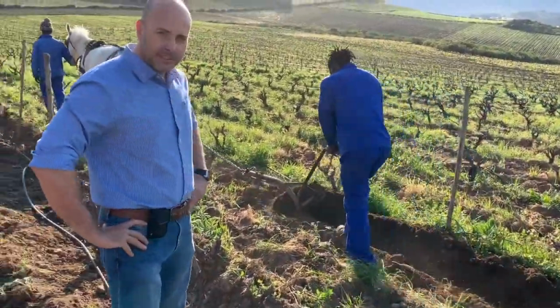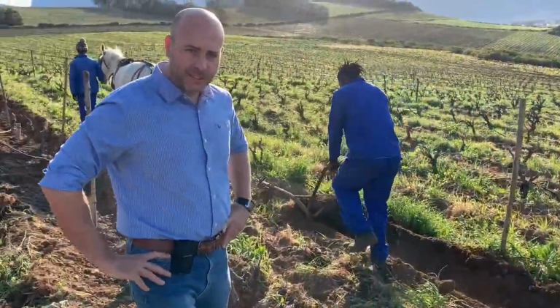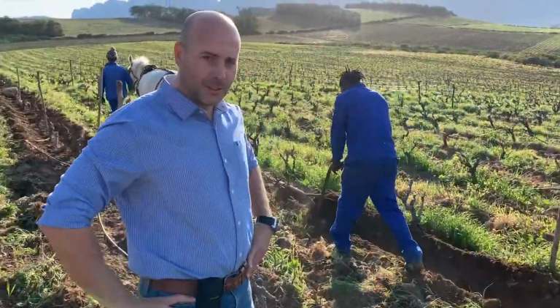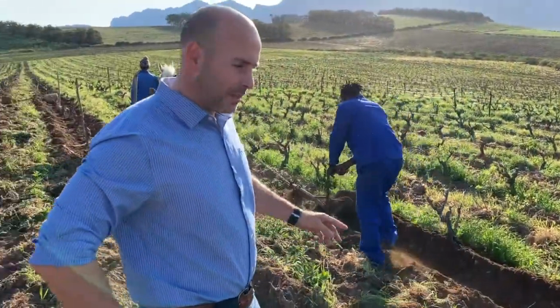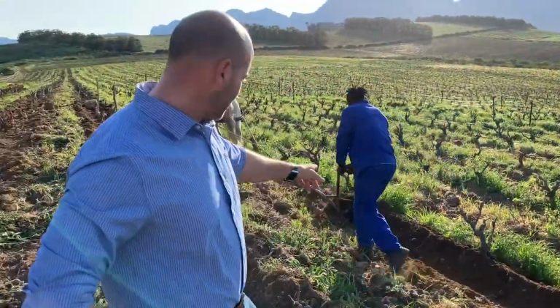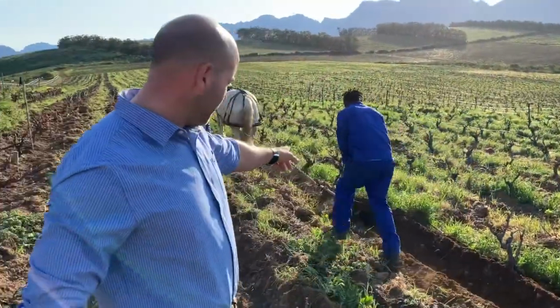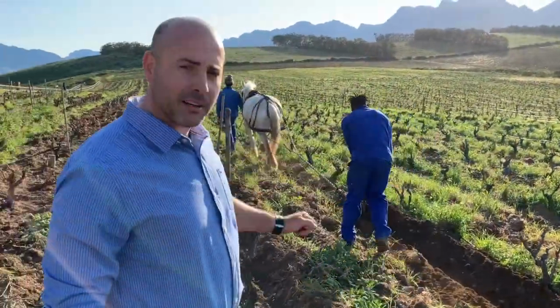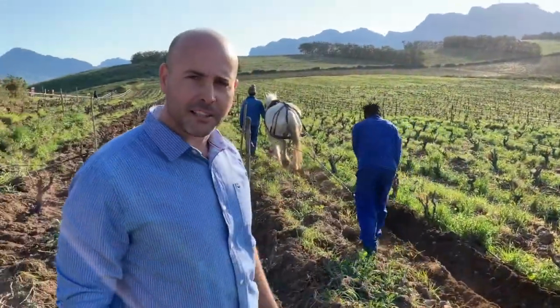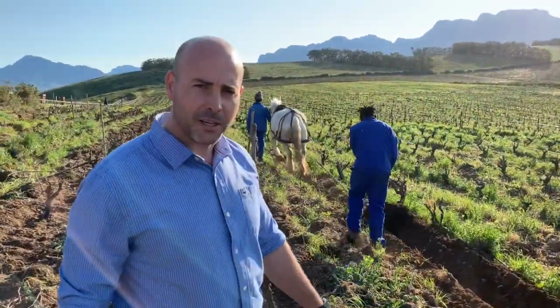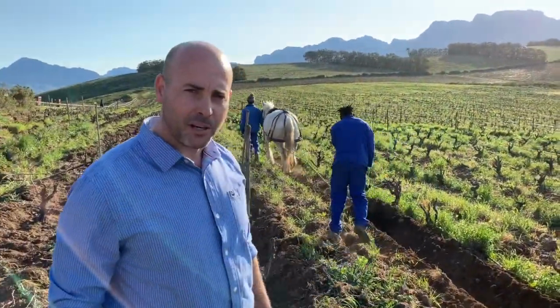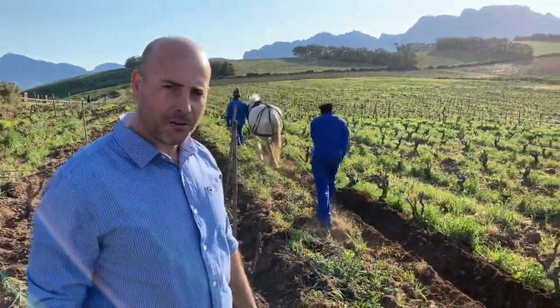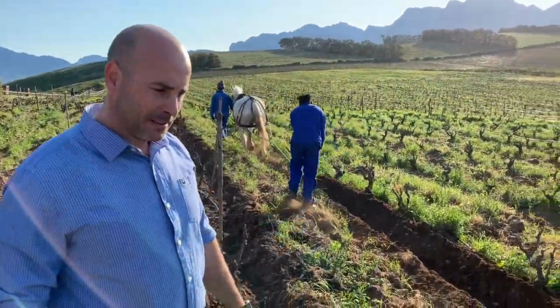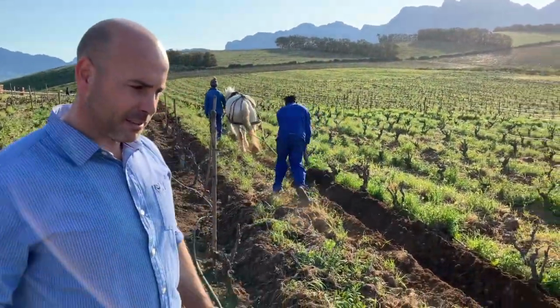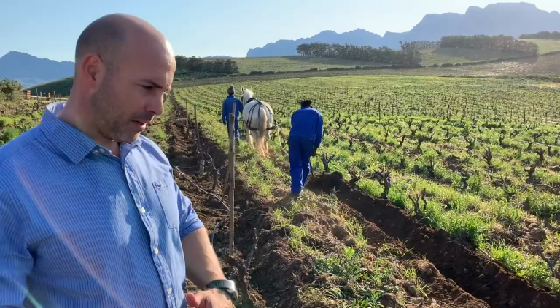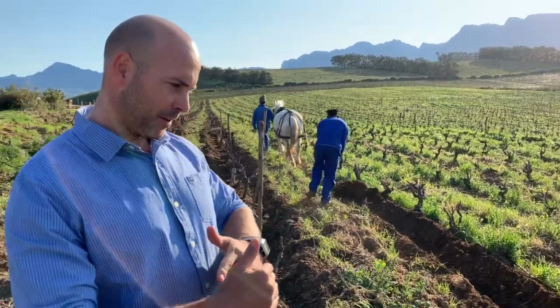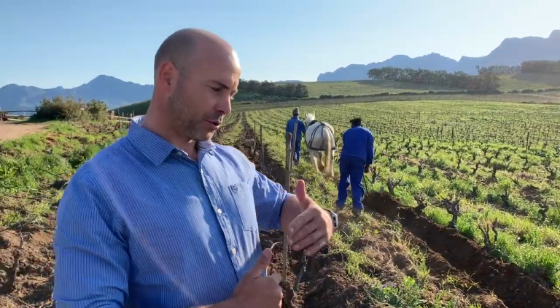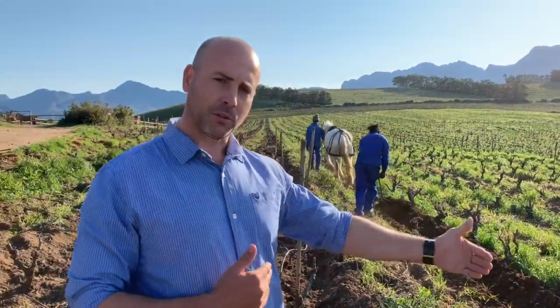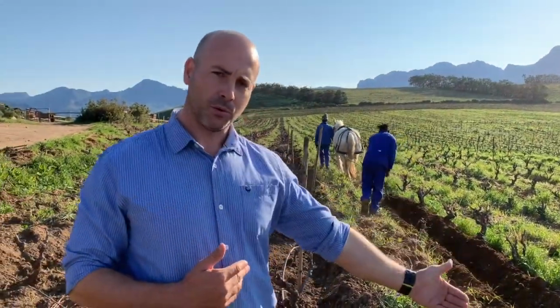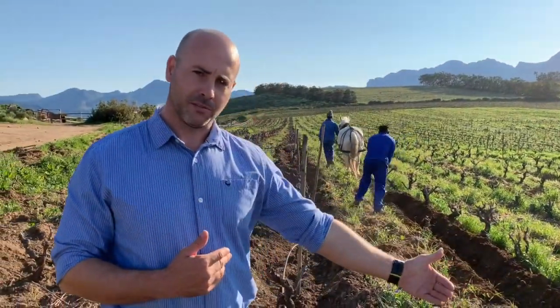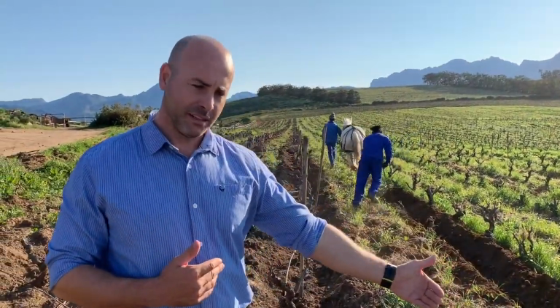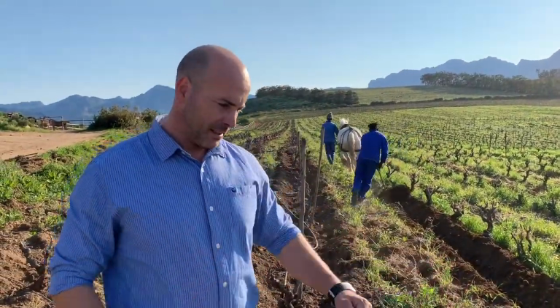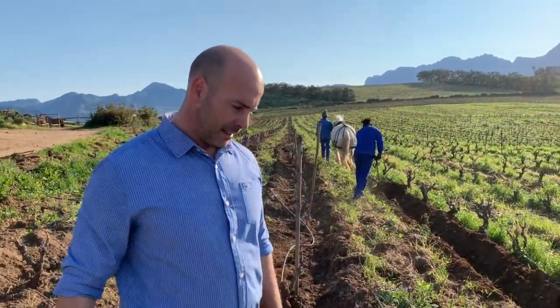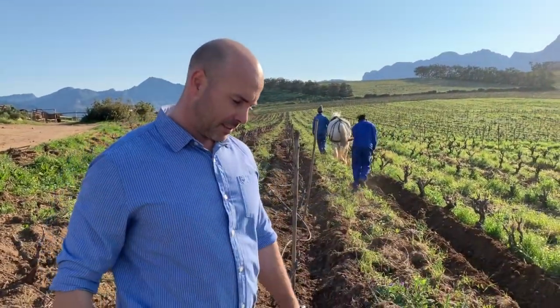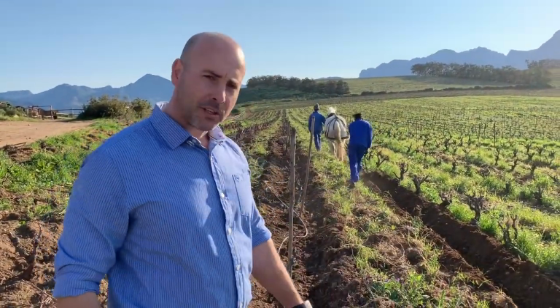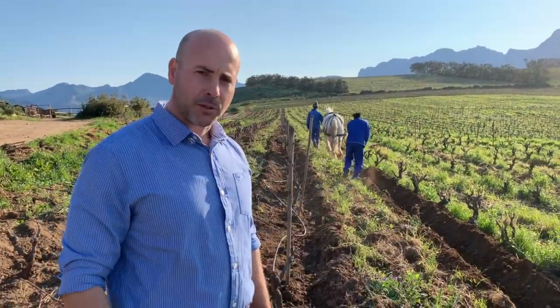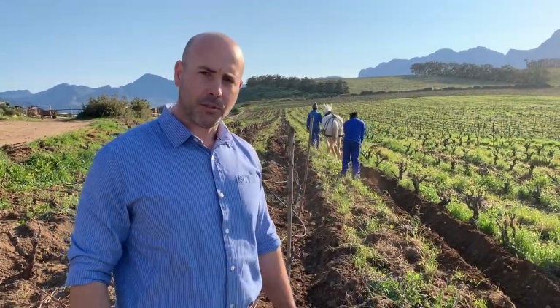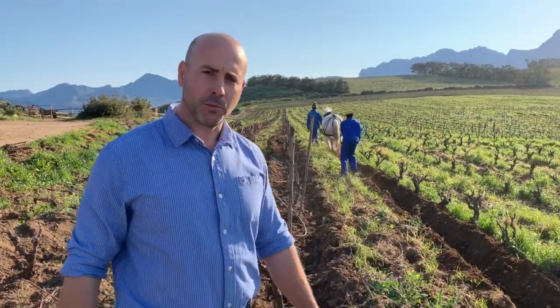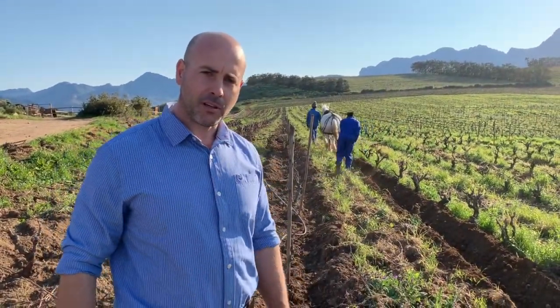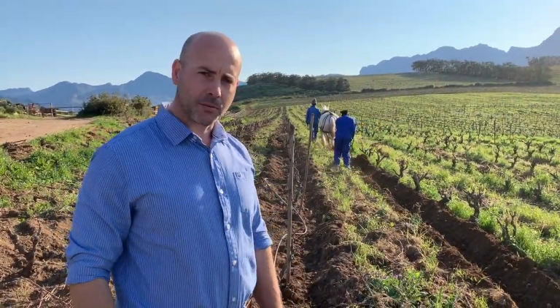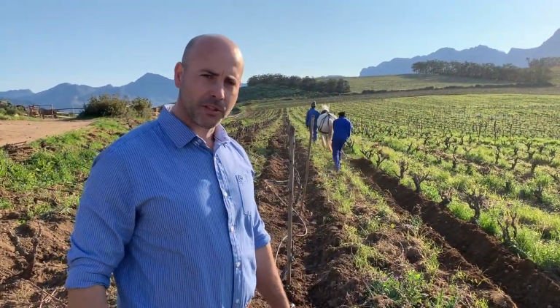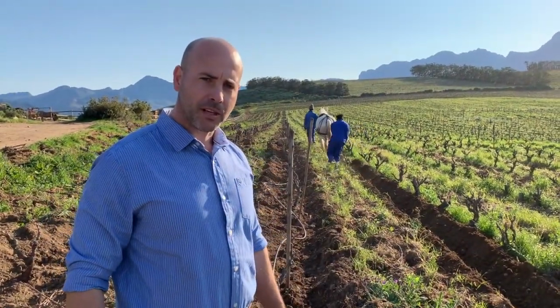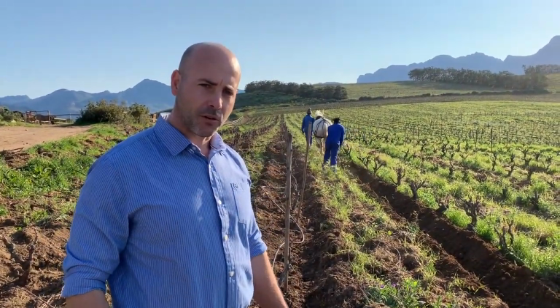So Louis is here pulling an SP8 plow. This plow throws the soil towards the vine, and this is typically what we do in winter after we've sown a cover crop.